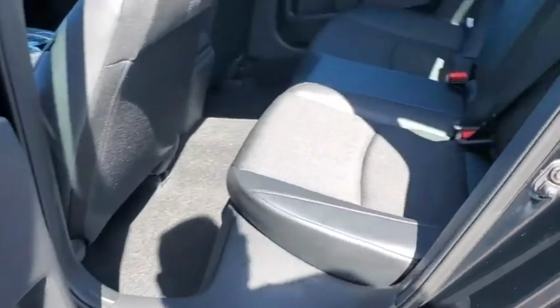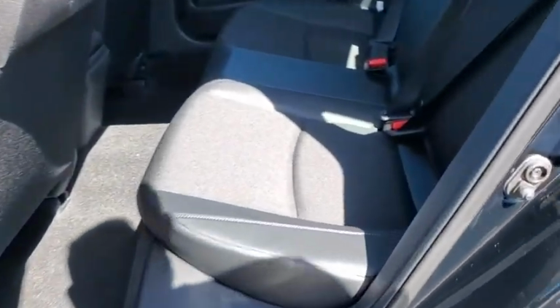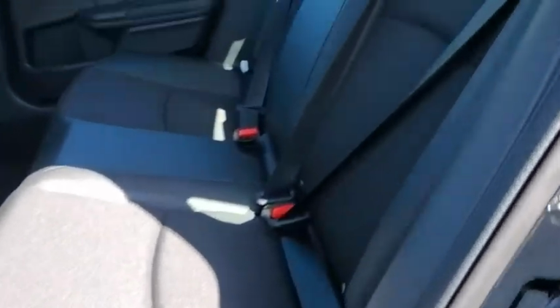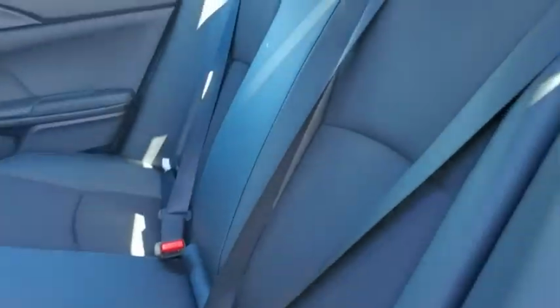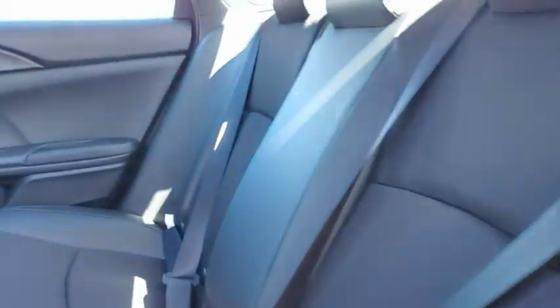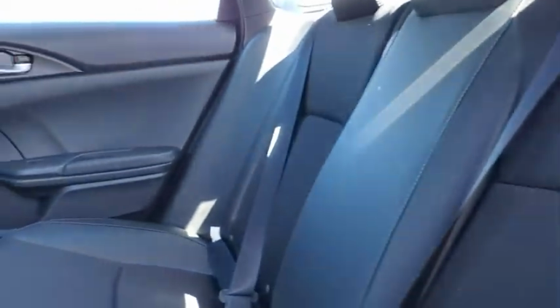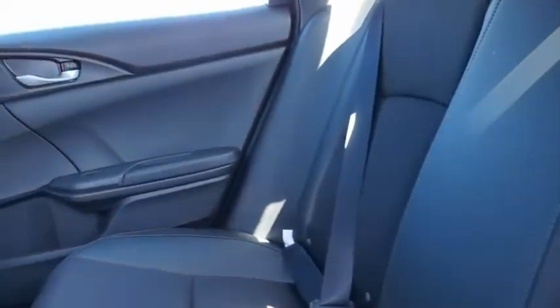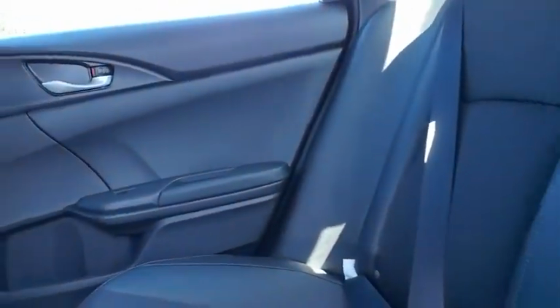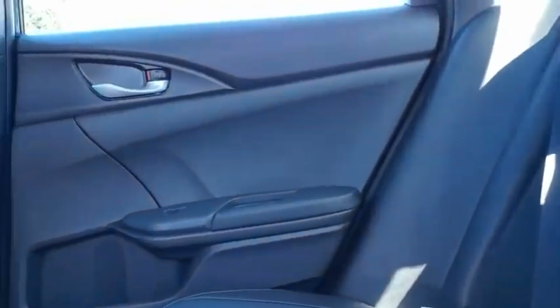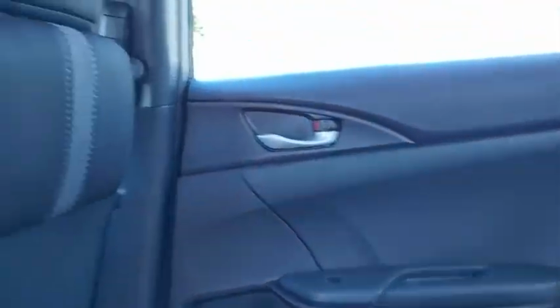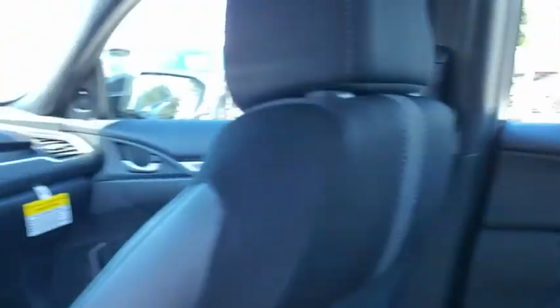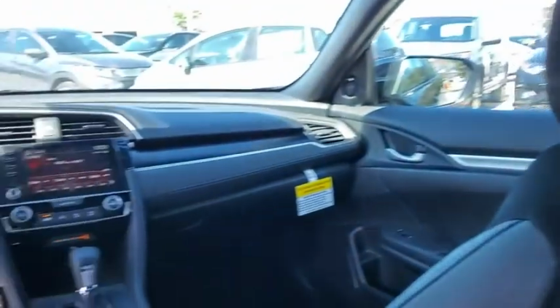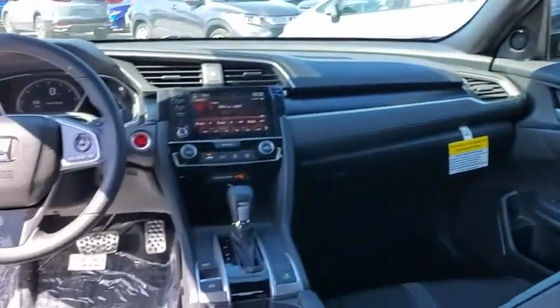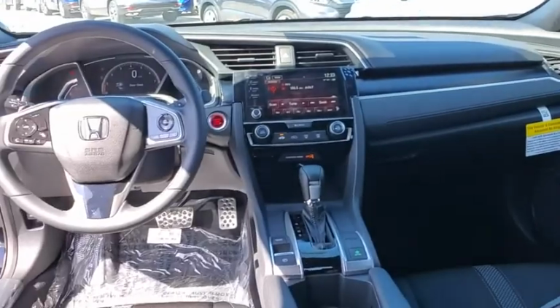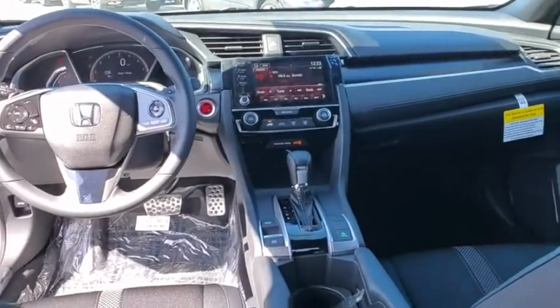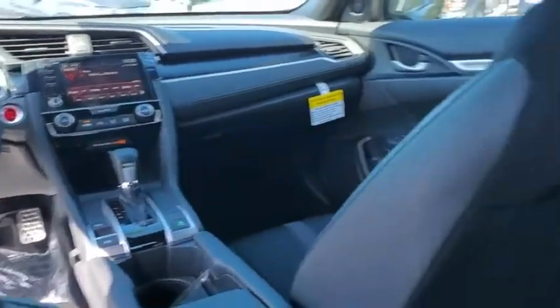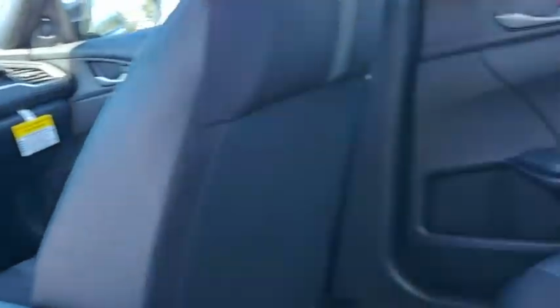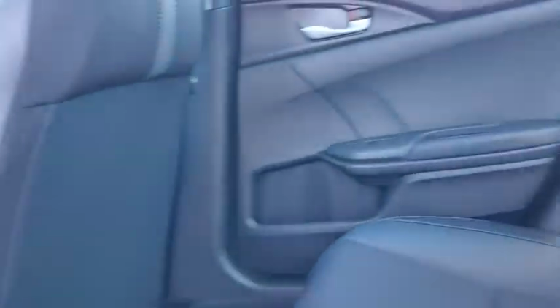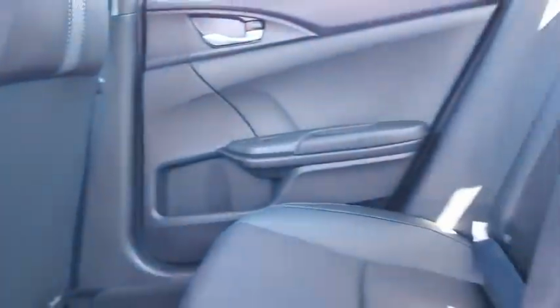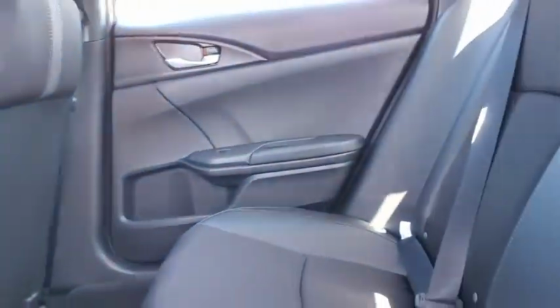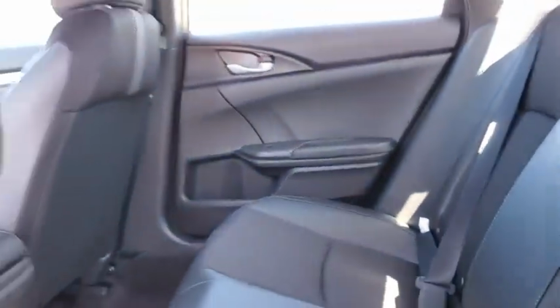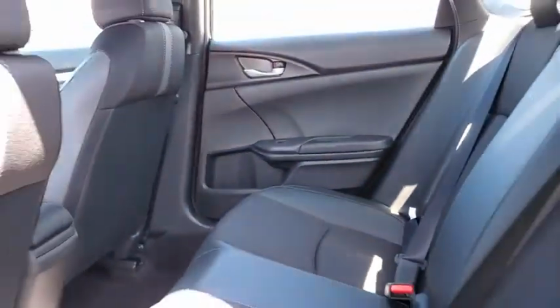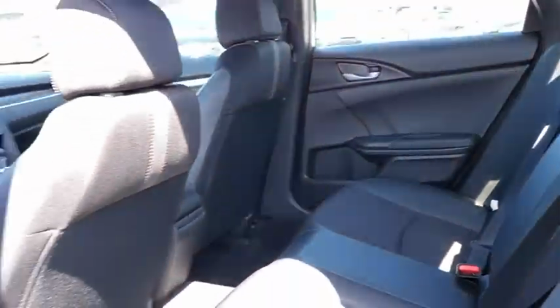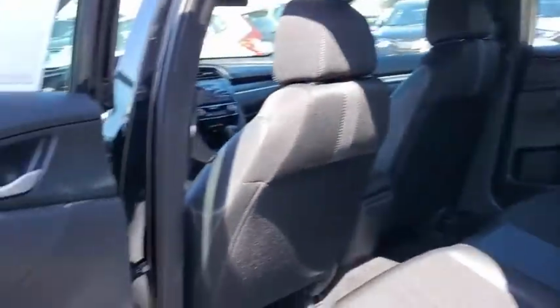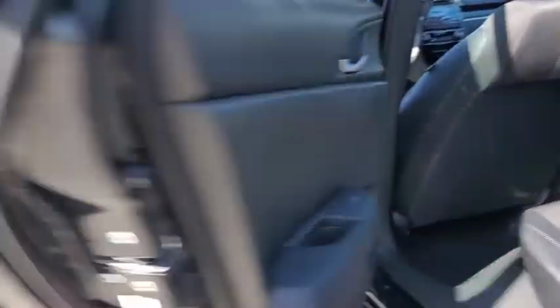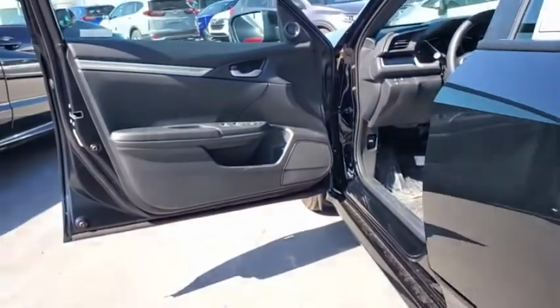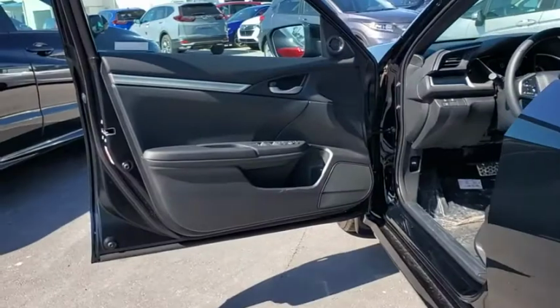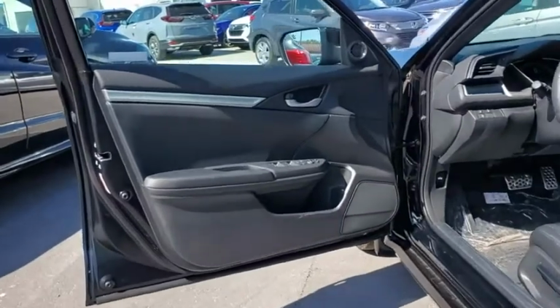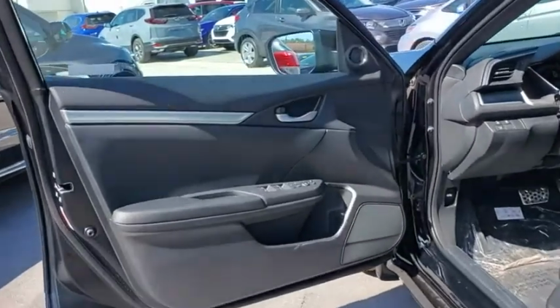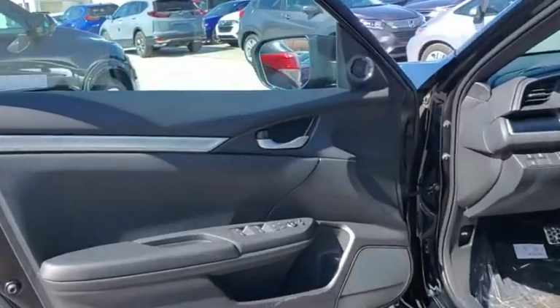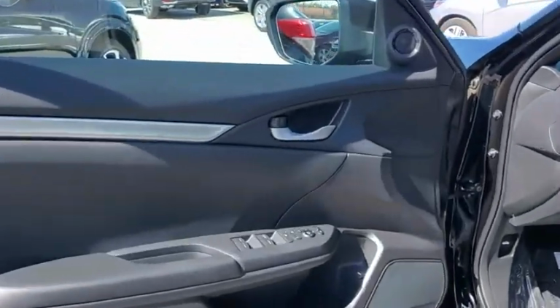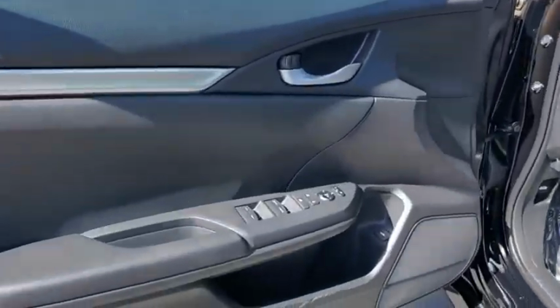Bluetooth, leather-wrapped steering wheel, adjustable steering wheel, power steering, aluminum wheels, four-wheel disc brakes, cruise control, keyless start, floor mats, AM FM stereo radio, rear defrost.